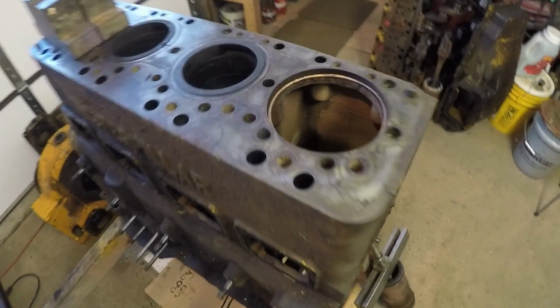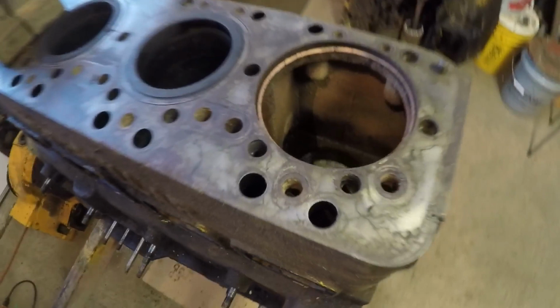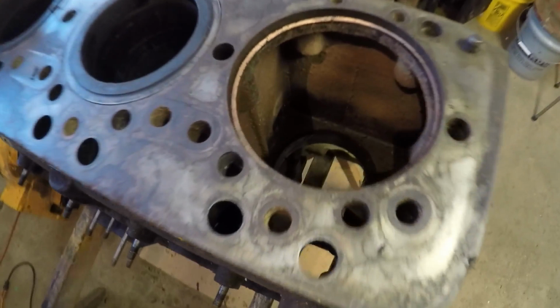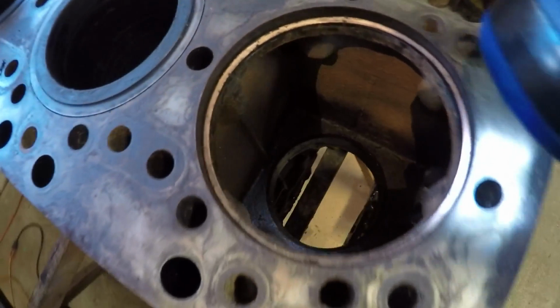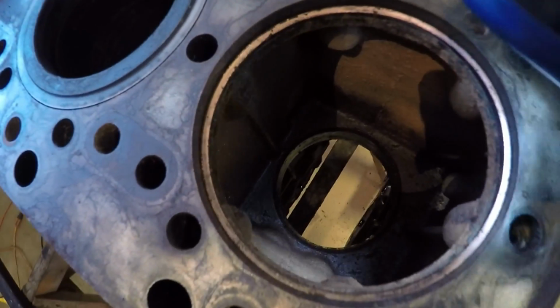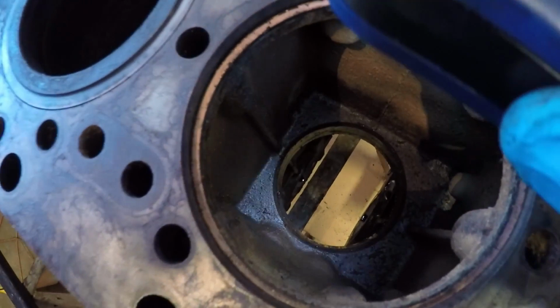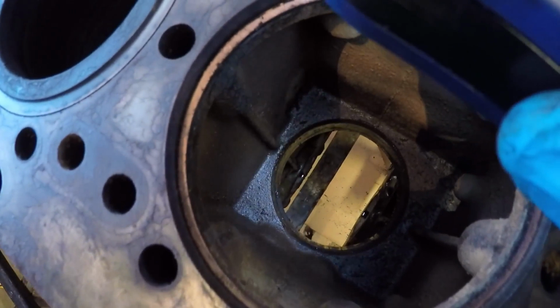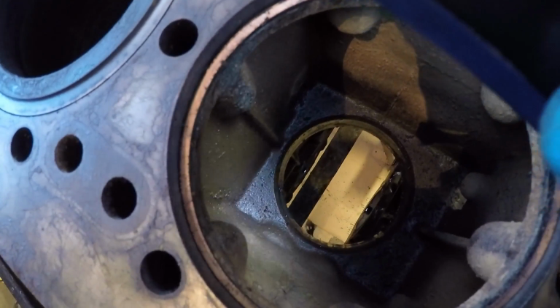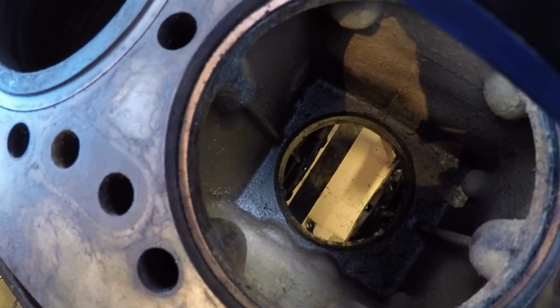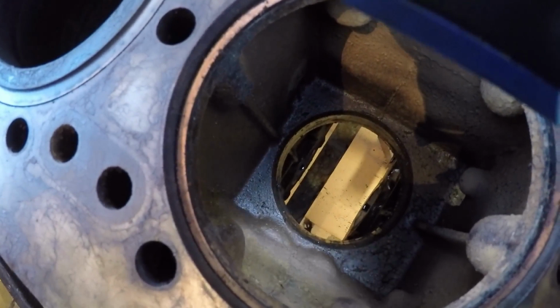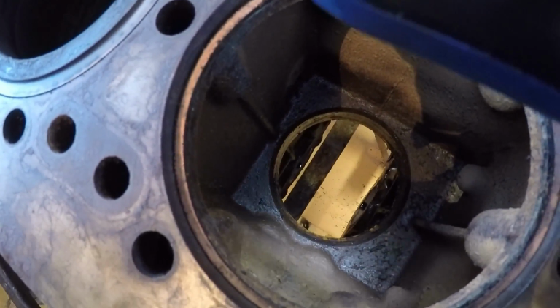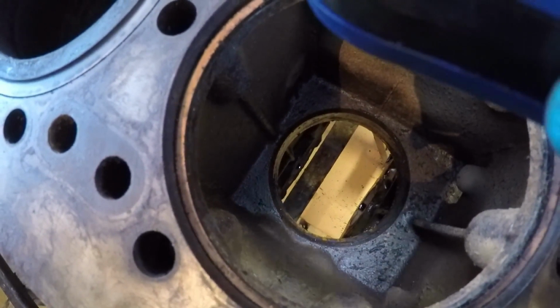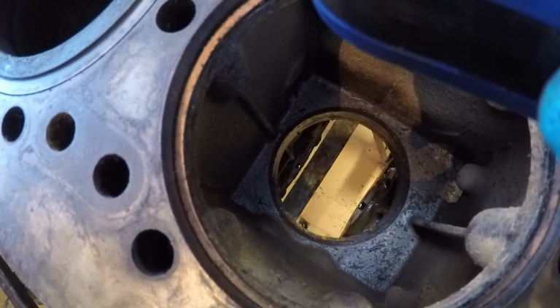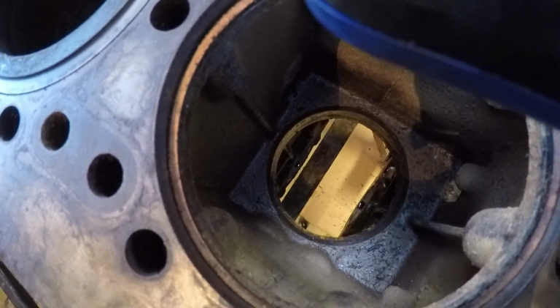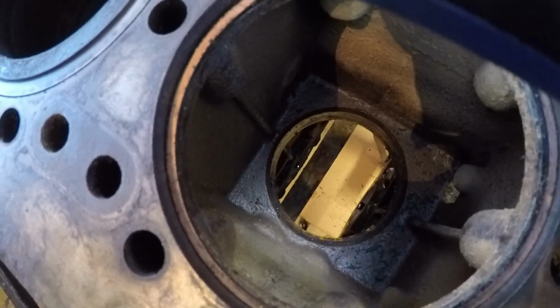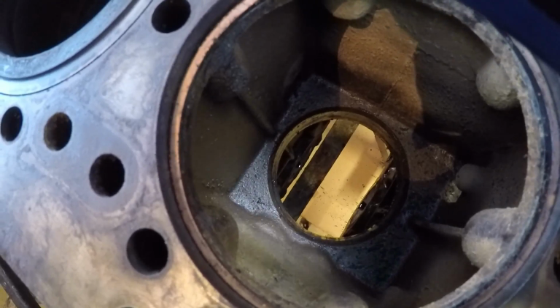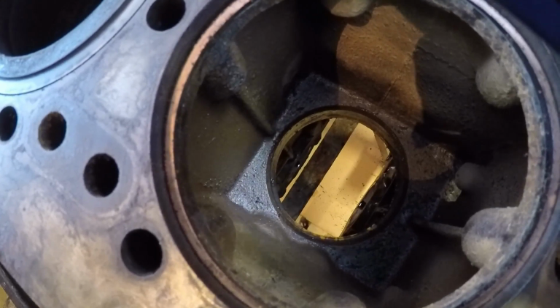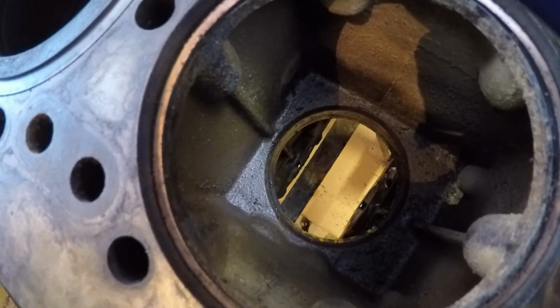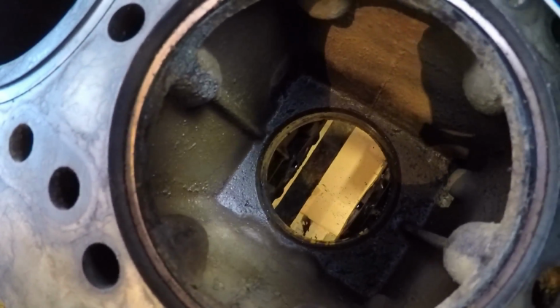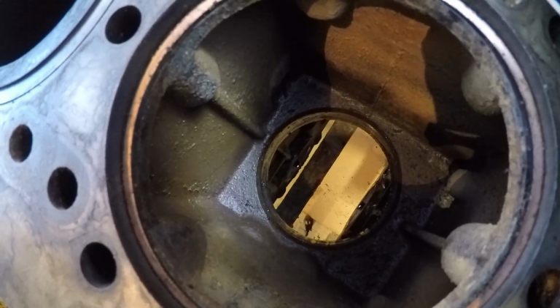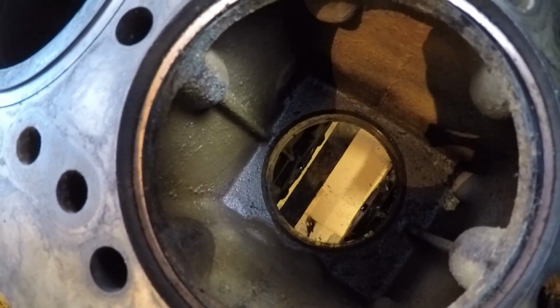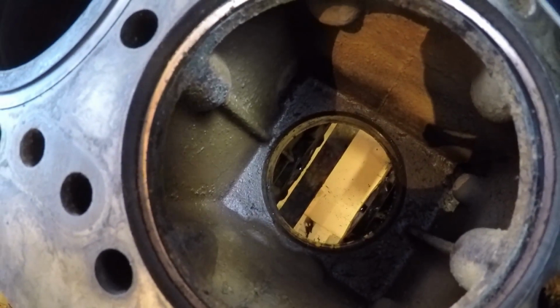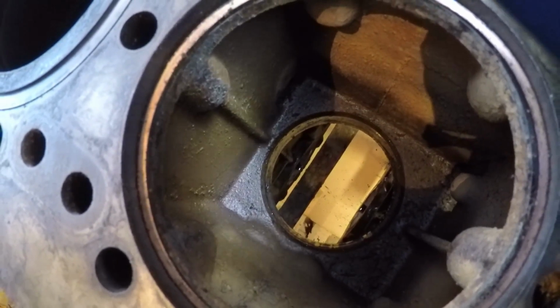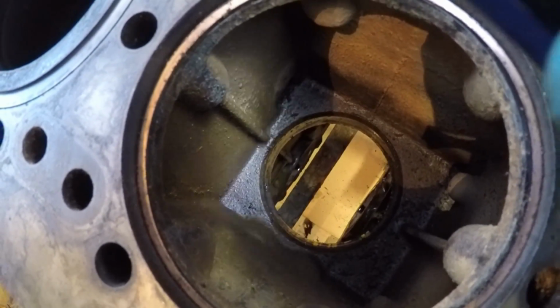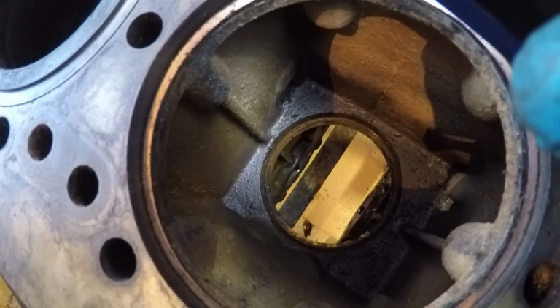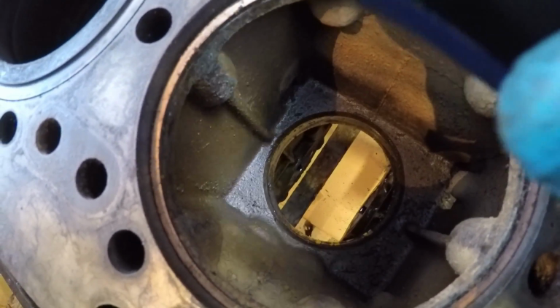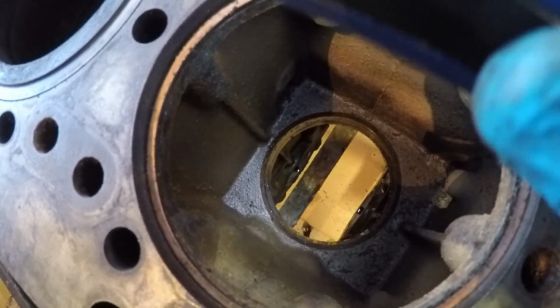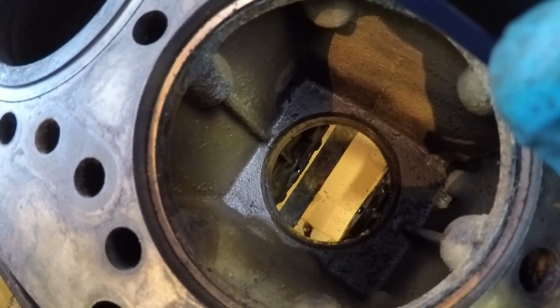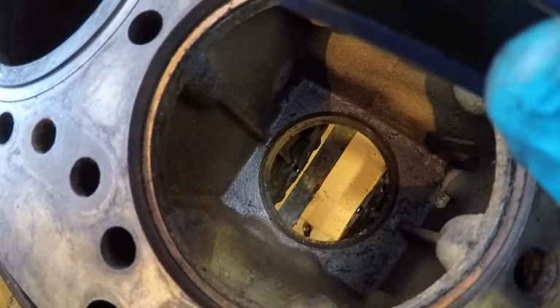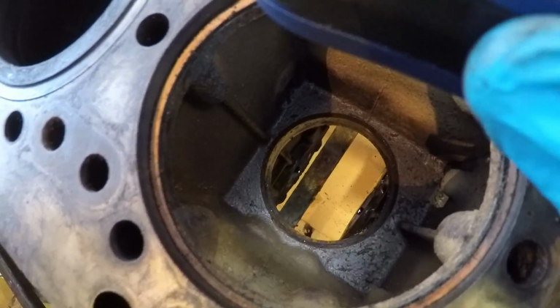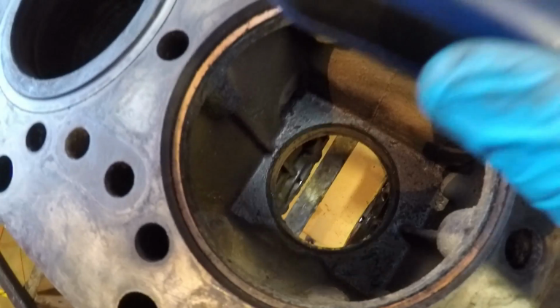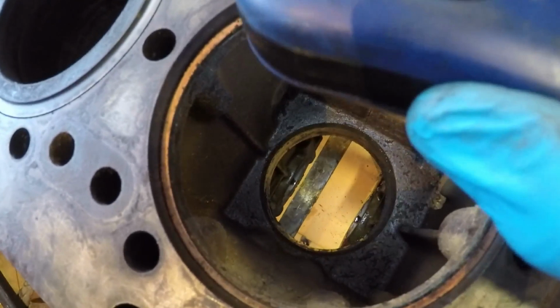We really only have to lift these sleeves an inch and a half or two inches out of the block, because that's all the deeper the engaging surfaces actually go. Once you get them up that high, you can pull them right out by hand. With the sleeve out, you can look down into the water jacket — this one is remarkably clean. I've been into these before and had as much as an inch of sediment built up down there. I'm really surprised how clean that is.